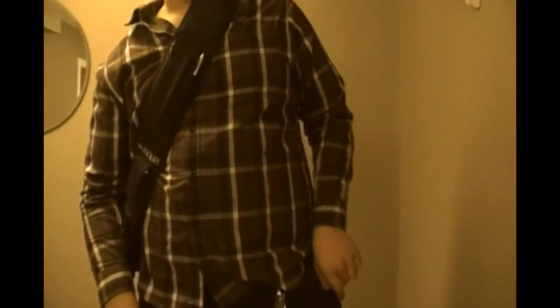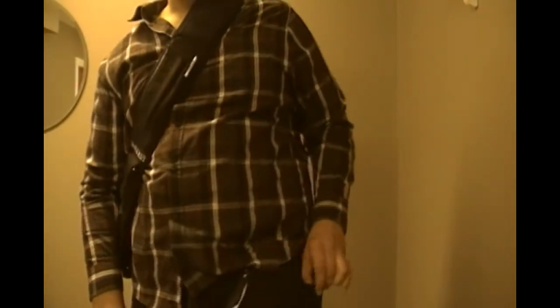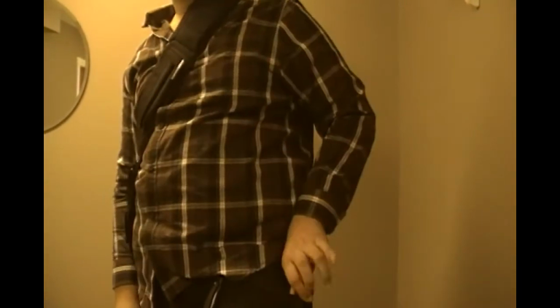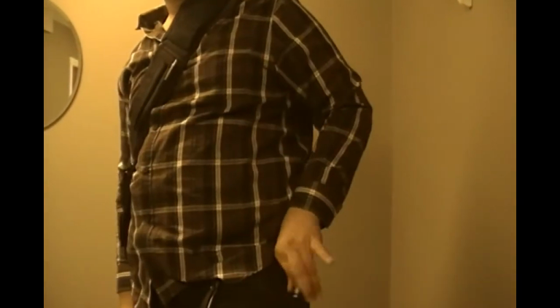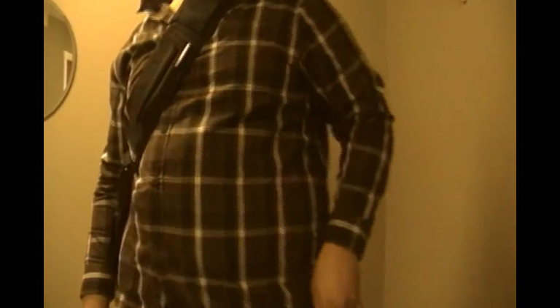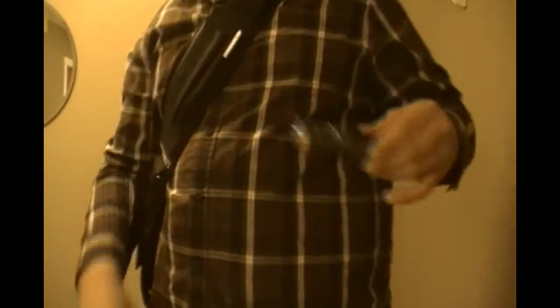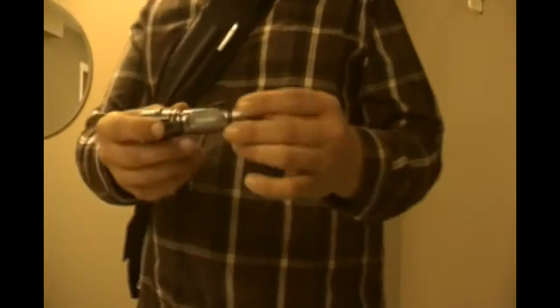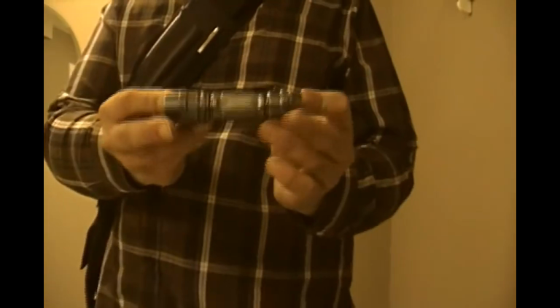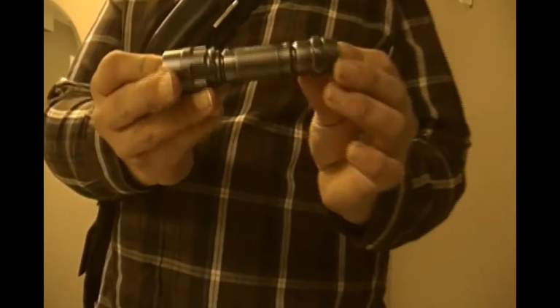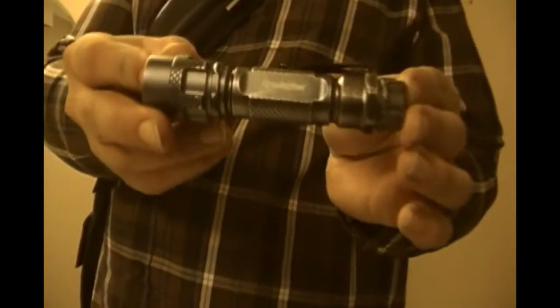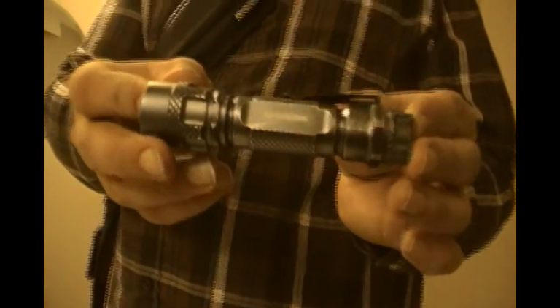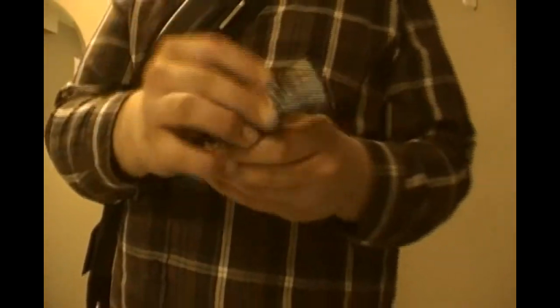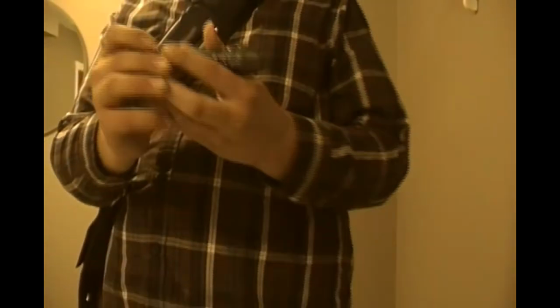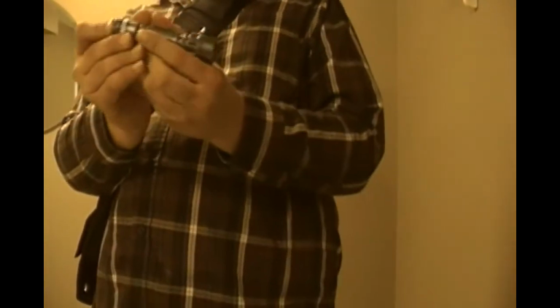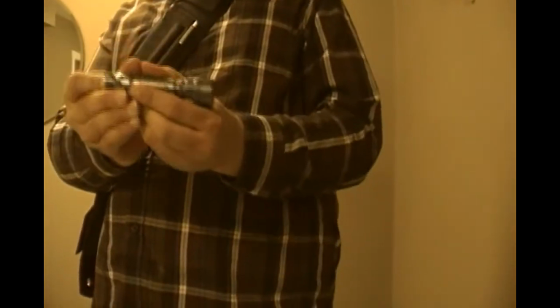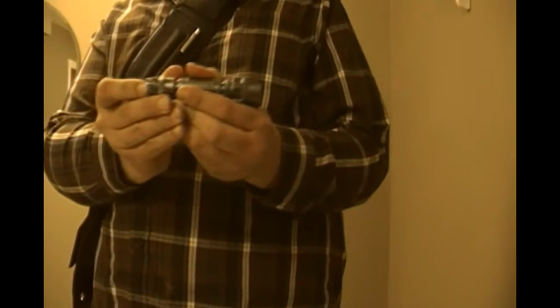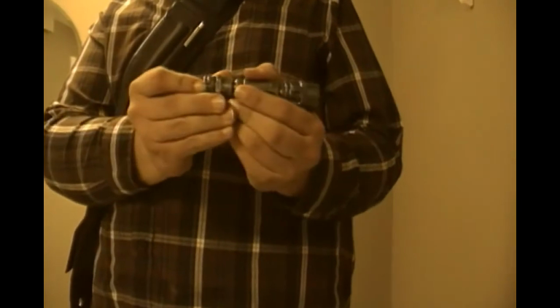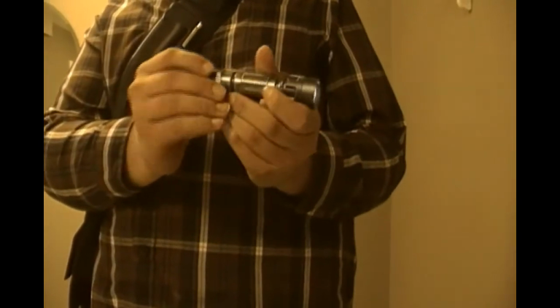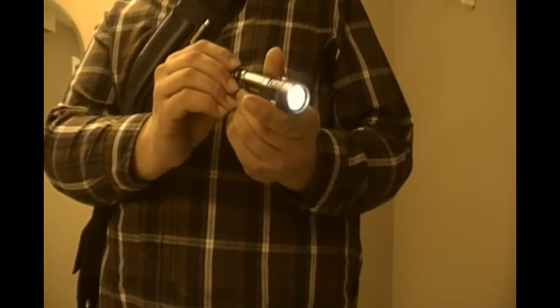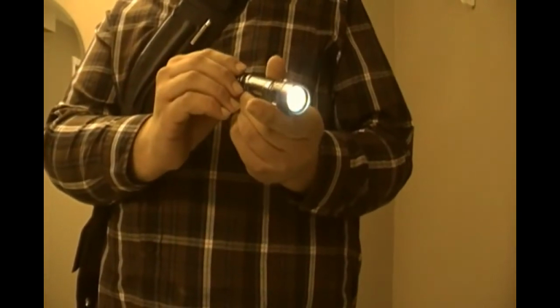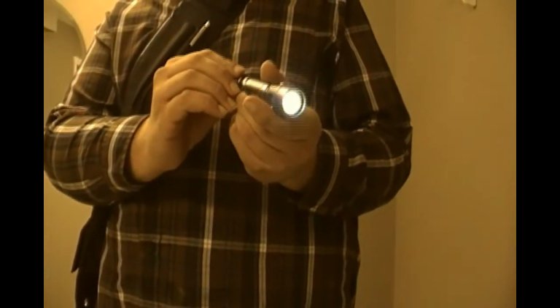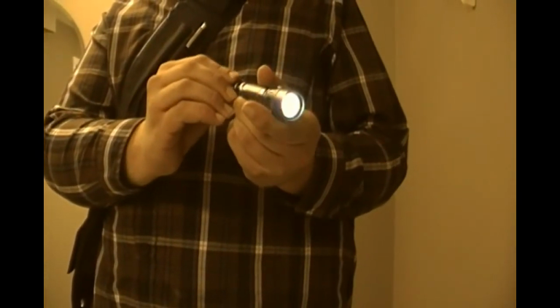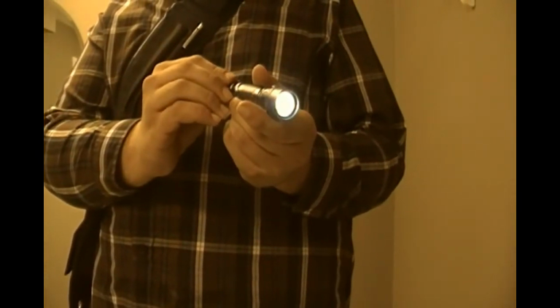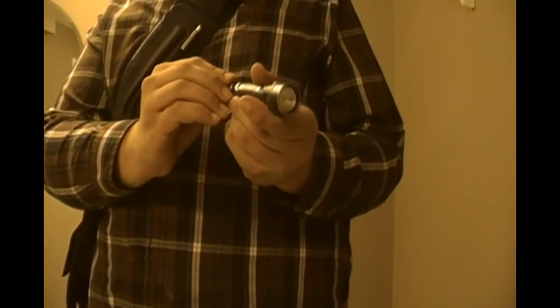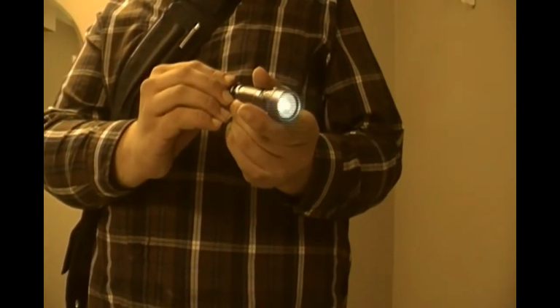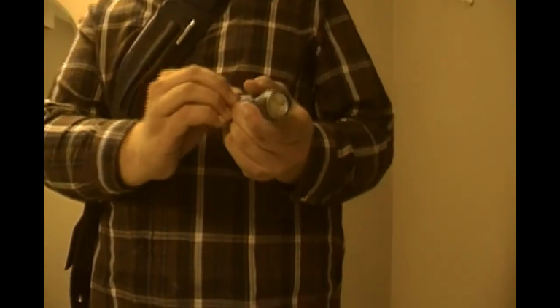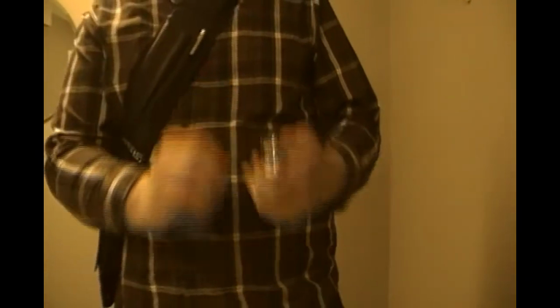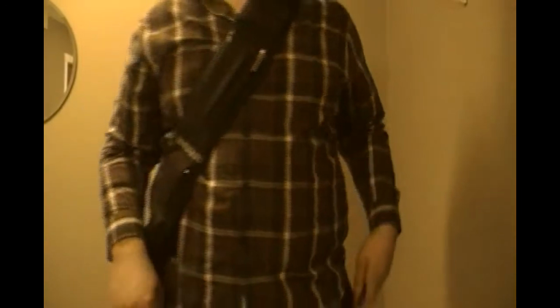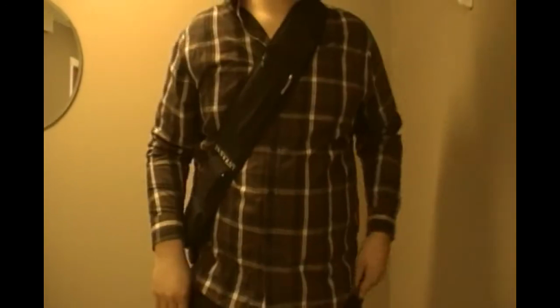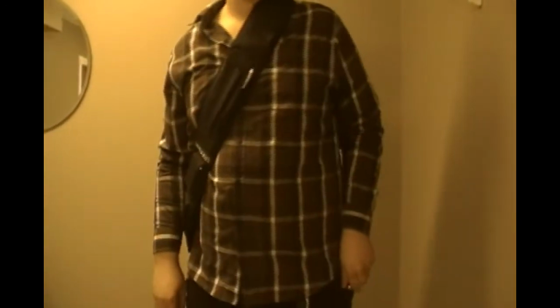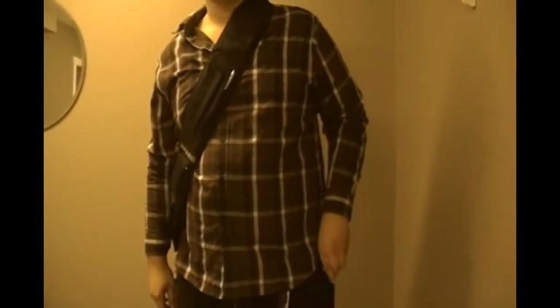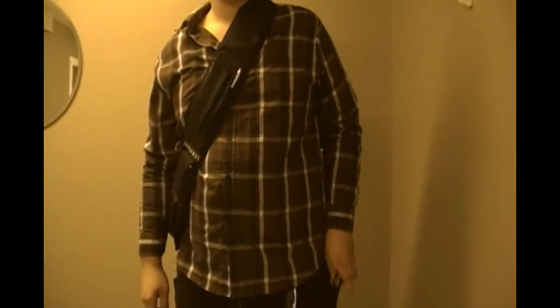In my left pocket, I keep a Remington flashlight. Very bright. Three settings — it has high, low, and strobe. I don't know if you can quite catch that on the camera, but hopefully you can.